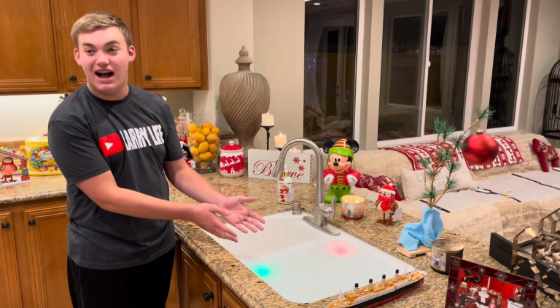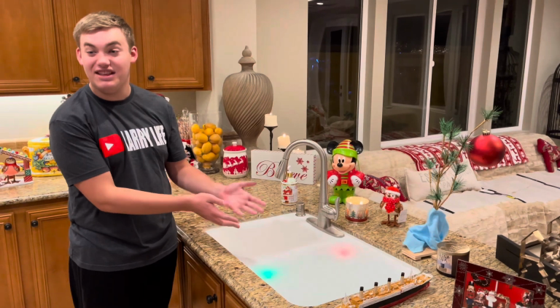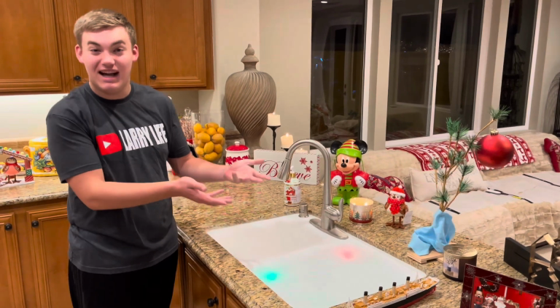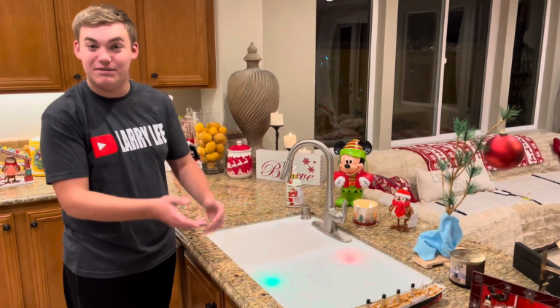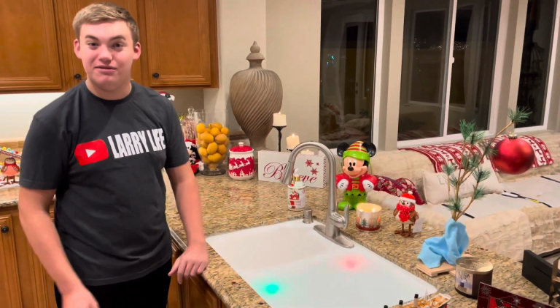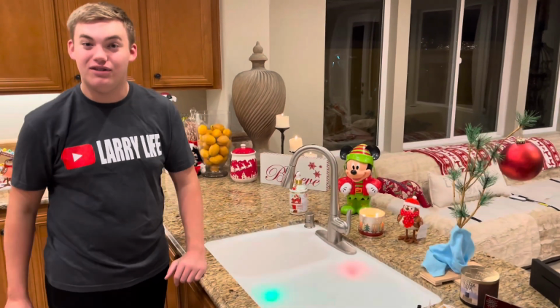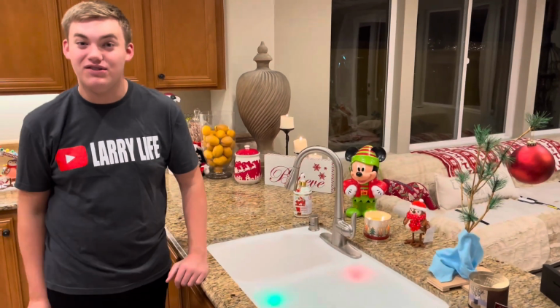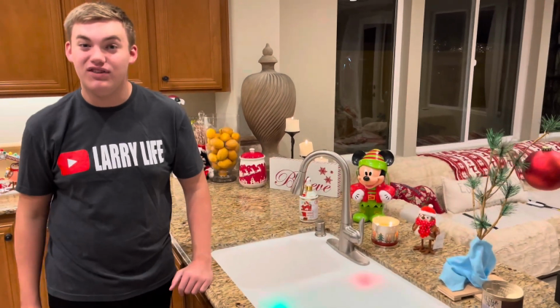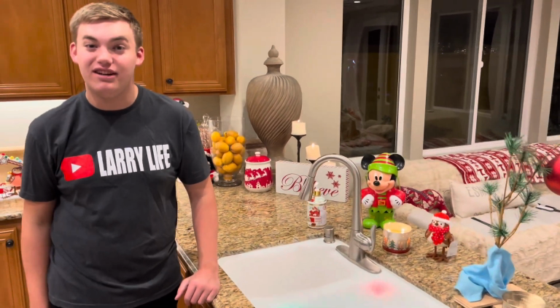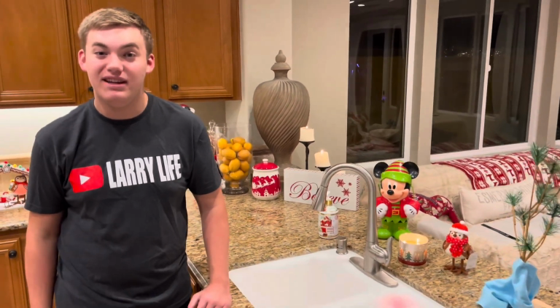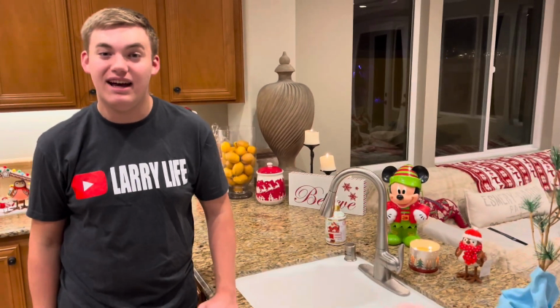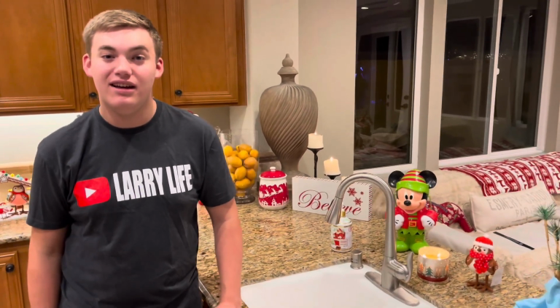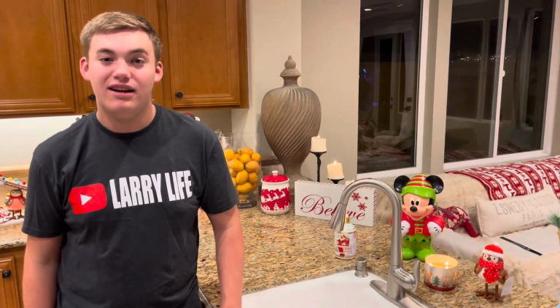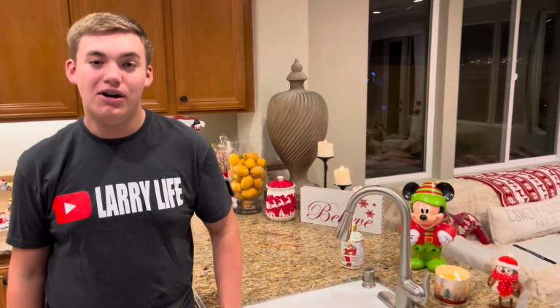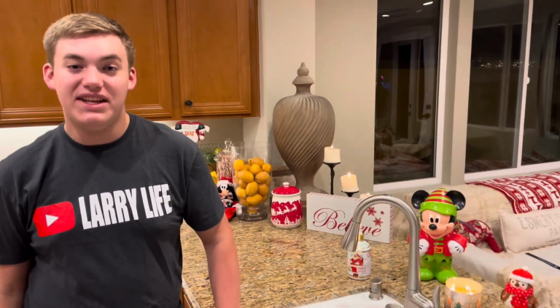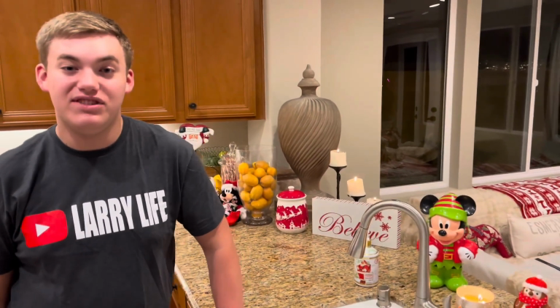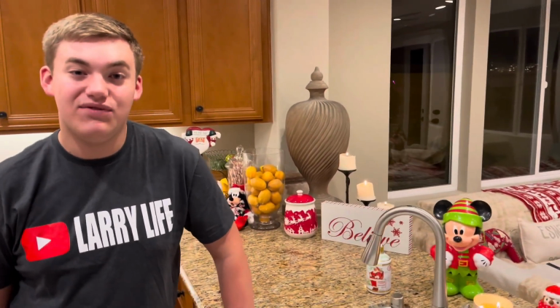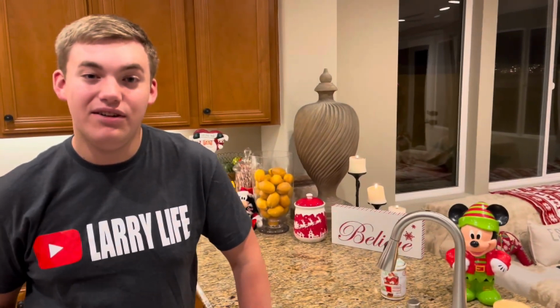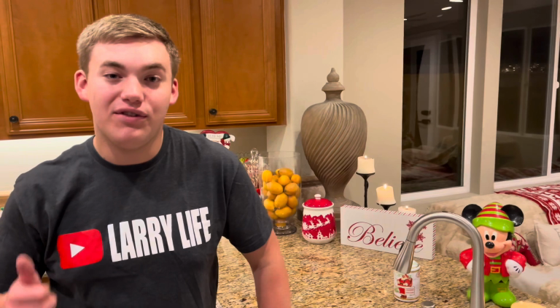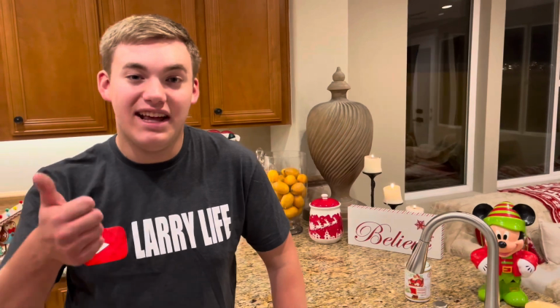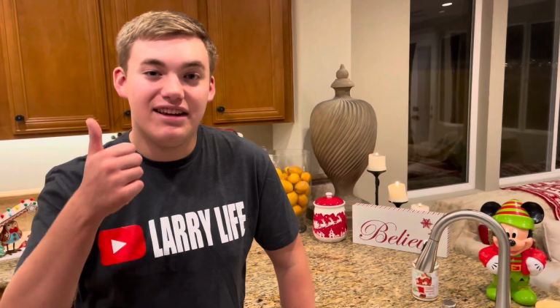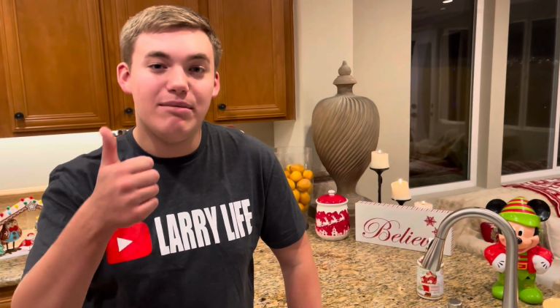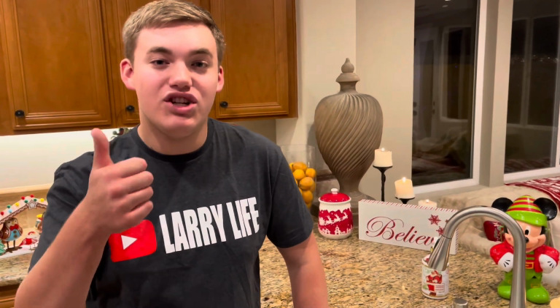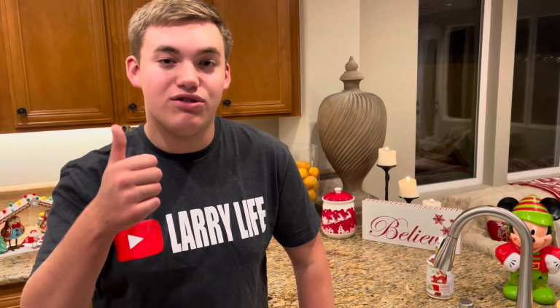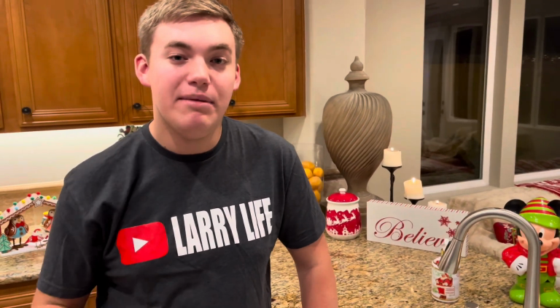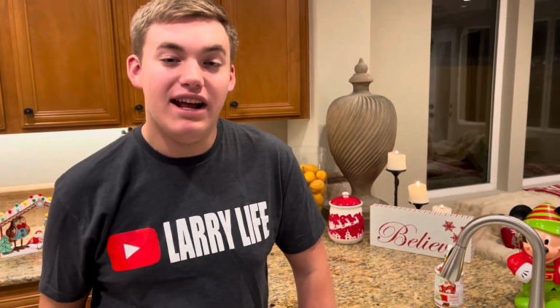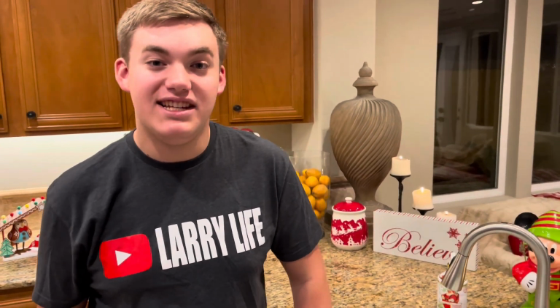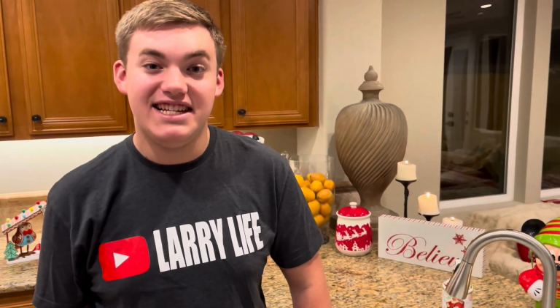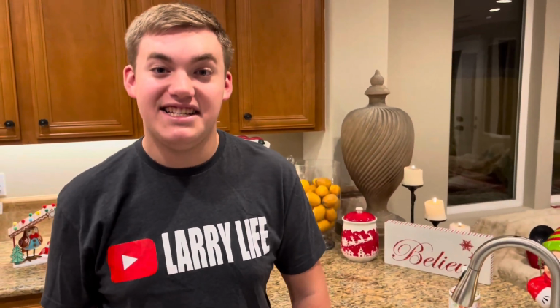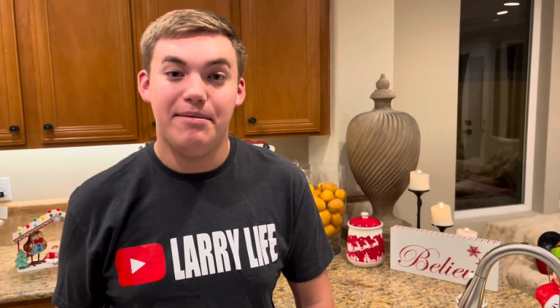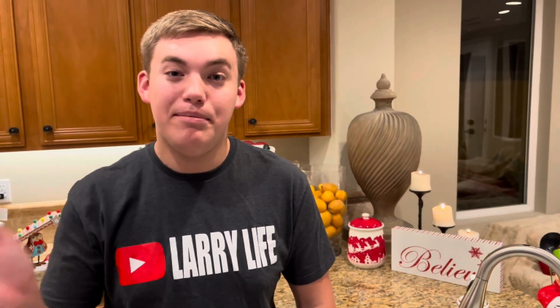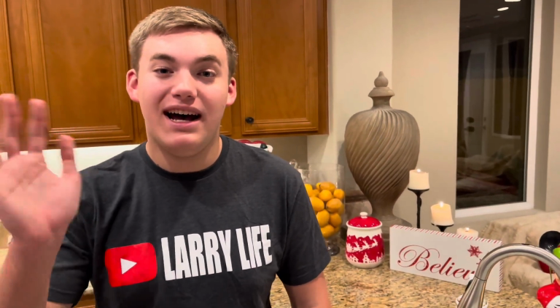I think that'd be awesome to do for a future video. Let me know if you want to see this in the Larry pool or the jacuzzi. Well, that's it for today's video. Don't forget to like, comment, share, and subscribe. I'll see you guys next time. Bye!